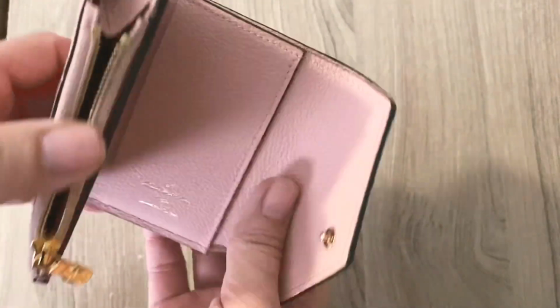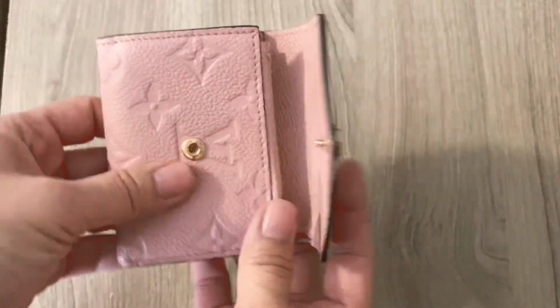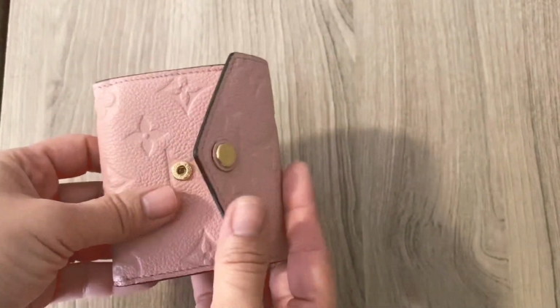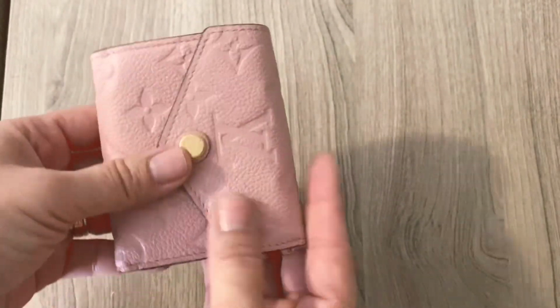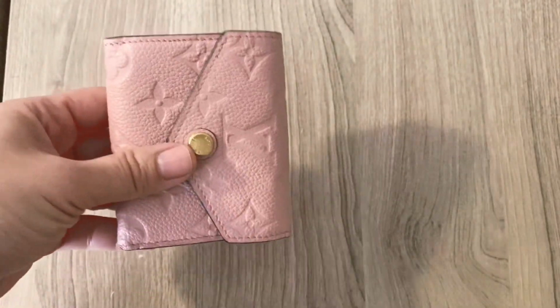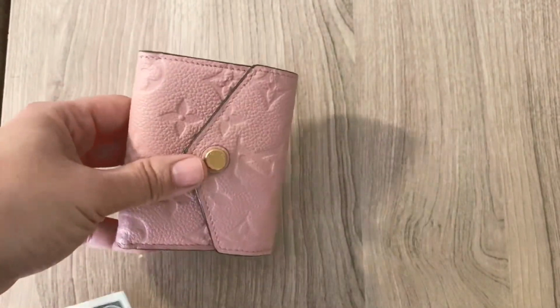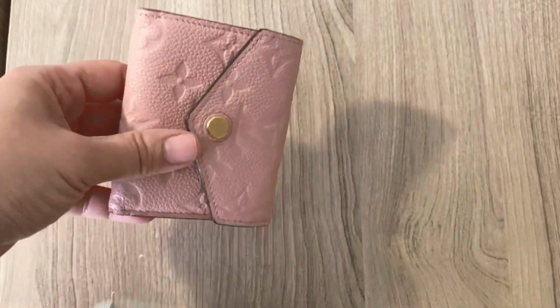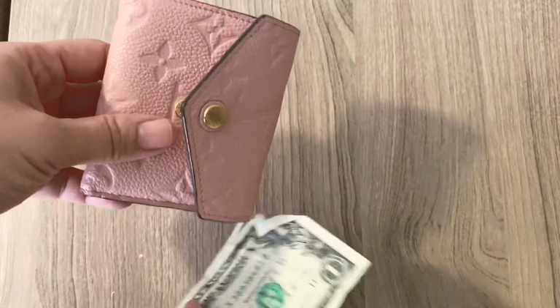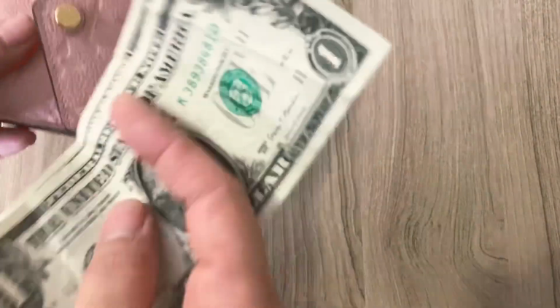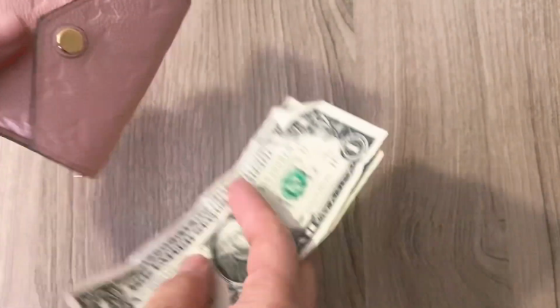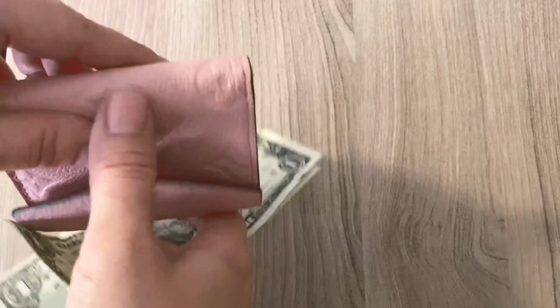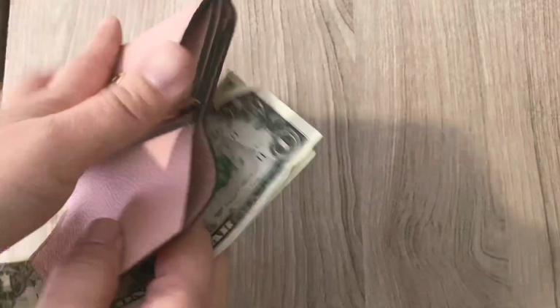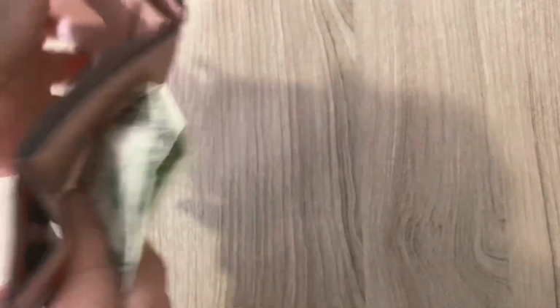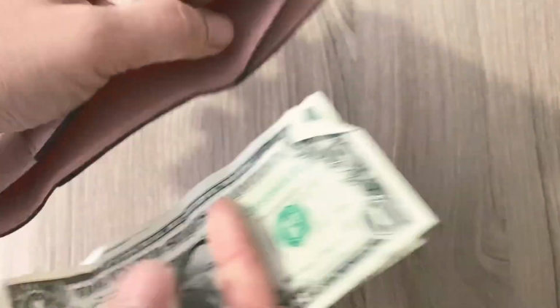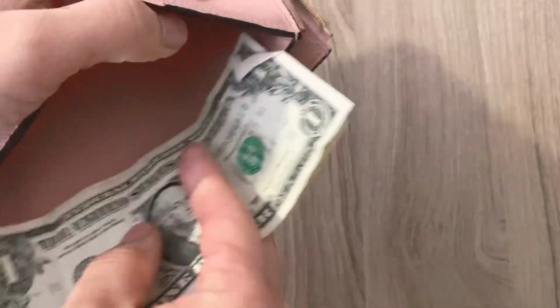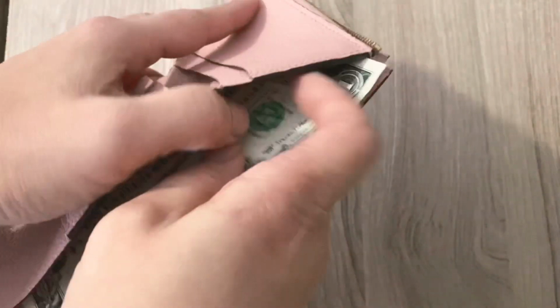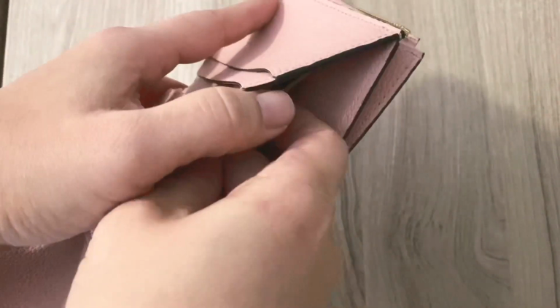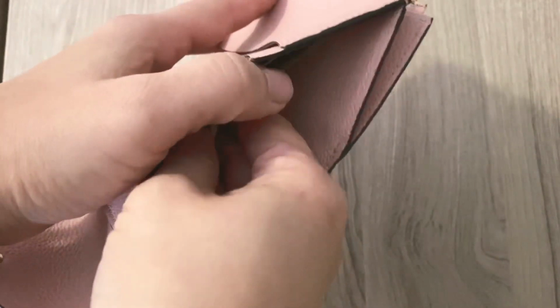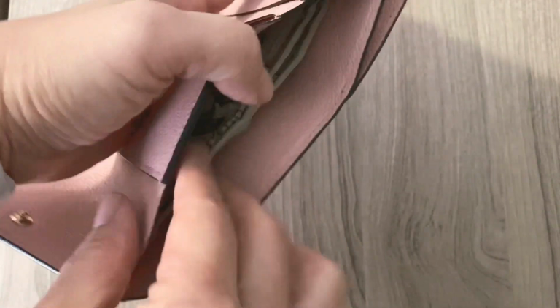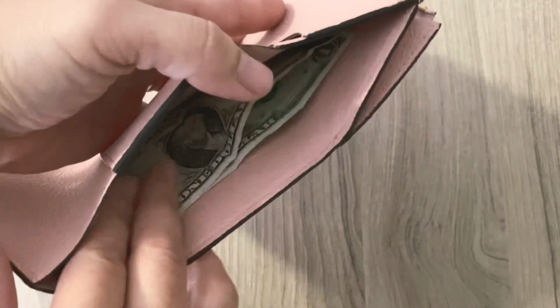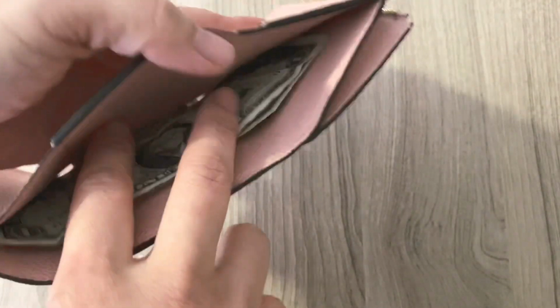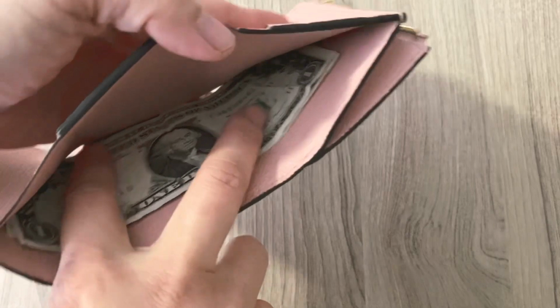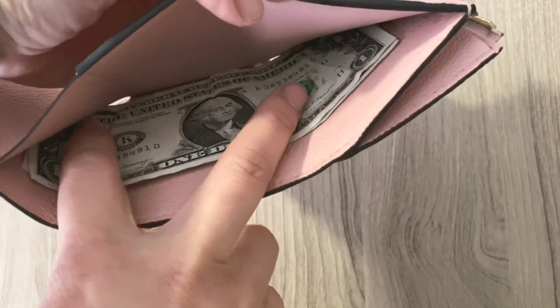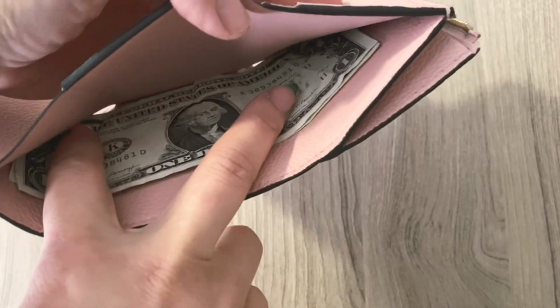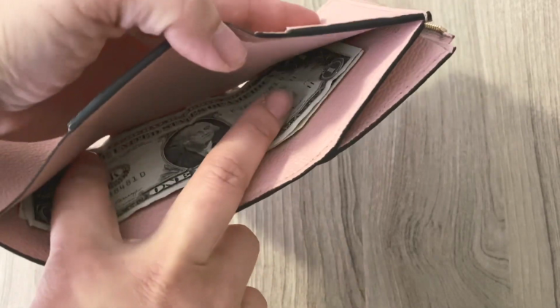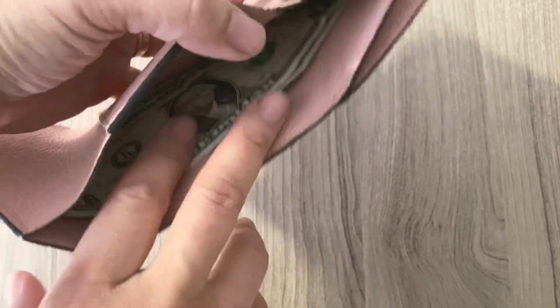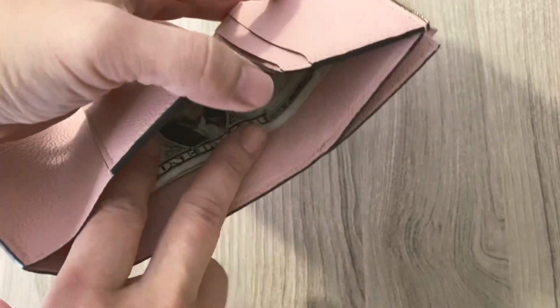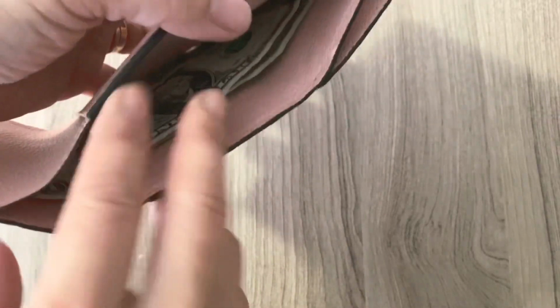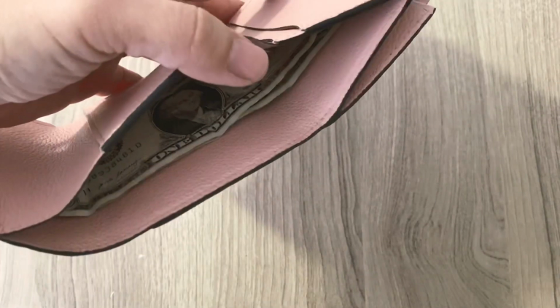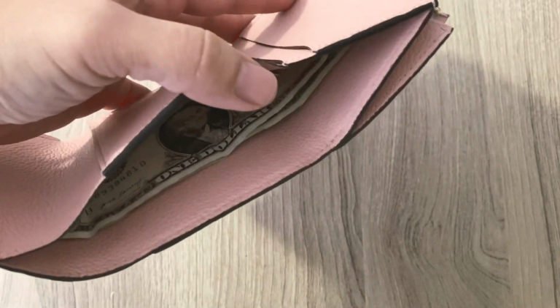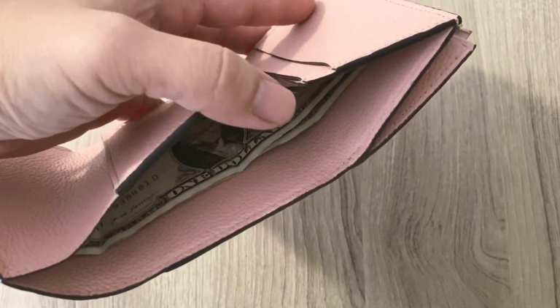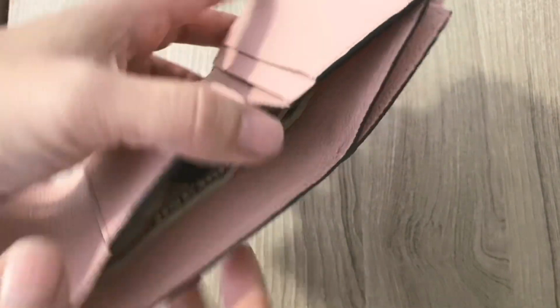So now I'm going to fill this up to show you how it fits items. I have $2 bills. I love it because you don't have to fold your bills — it just goes in with a lot of room to spare. So you could put in foreign currencies, no problem.